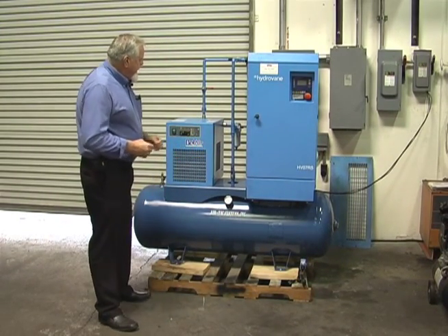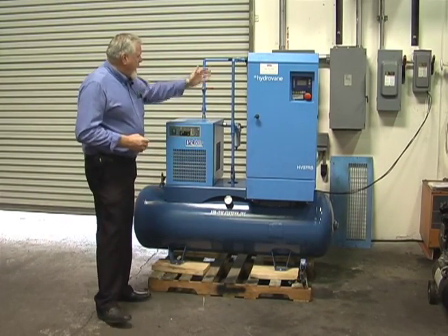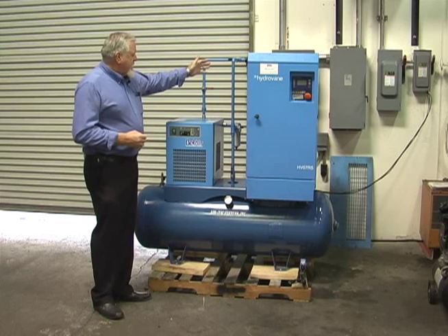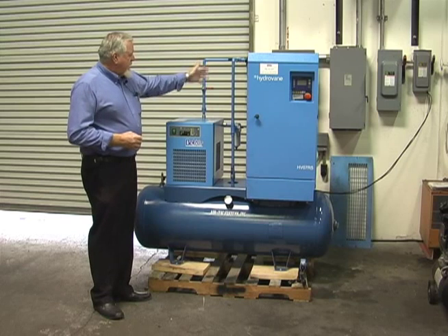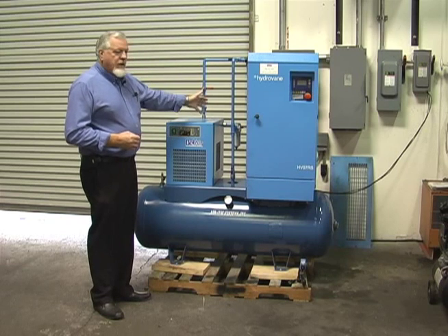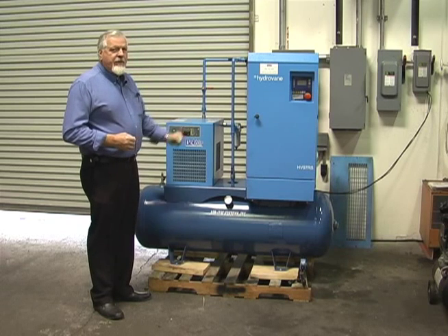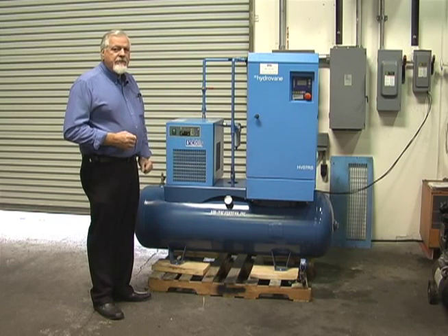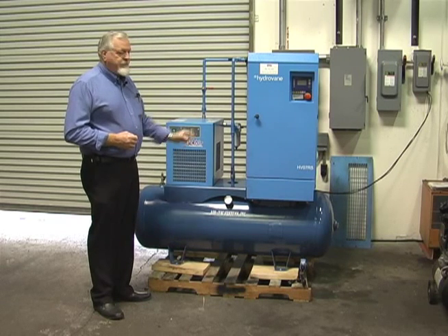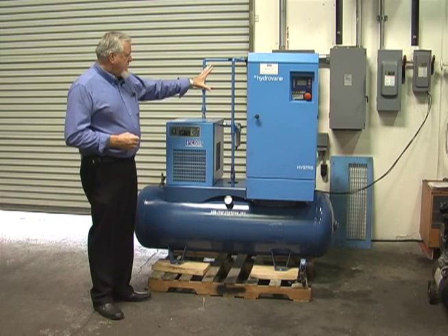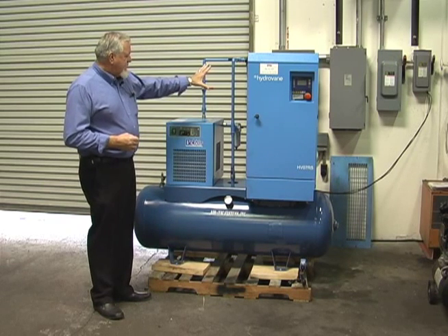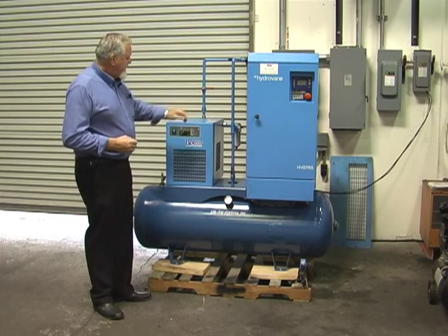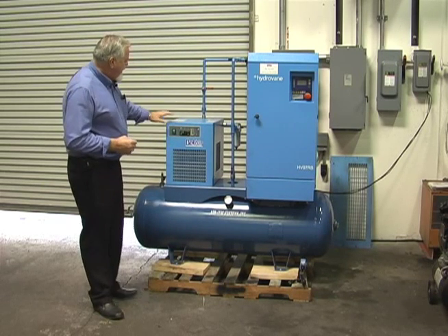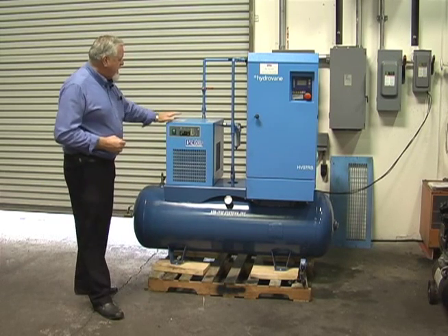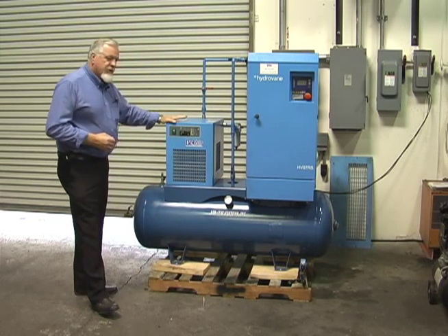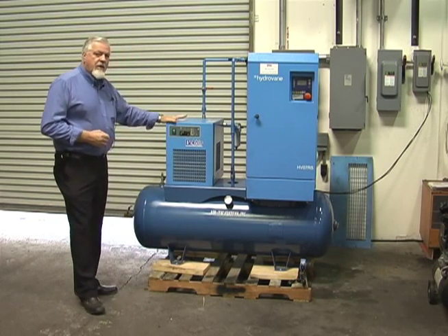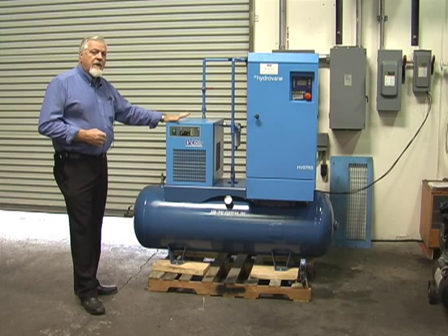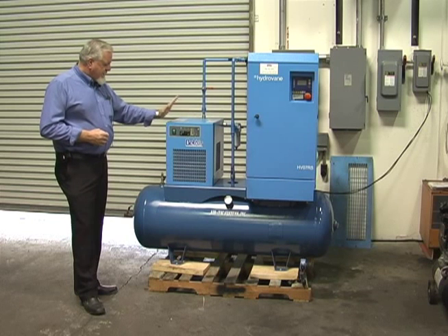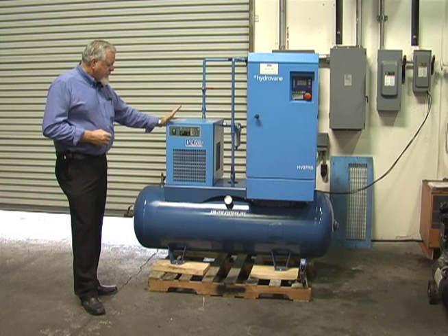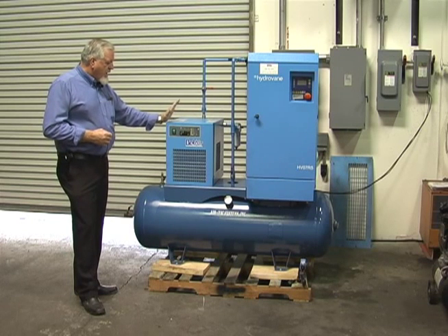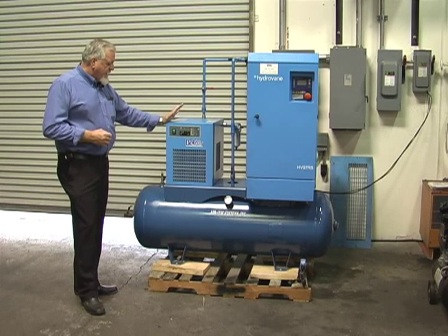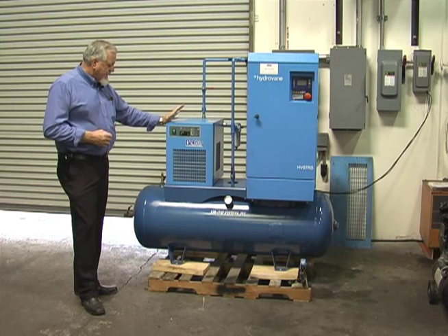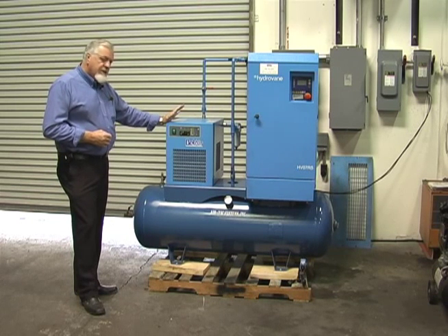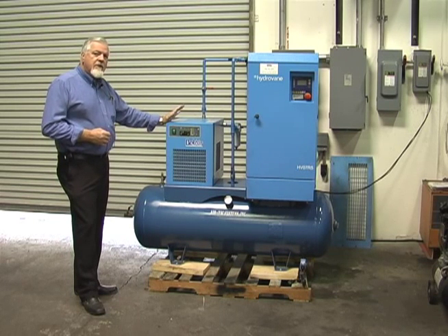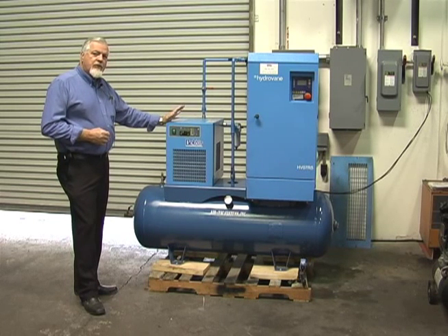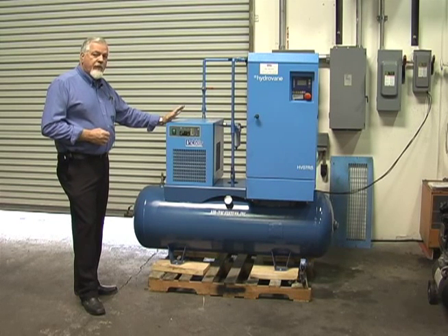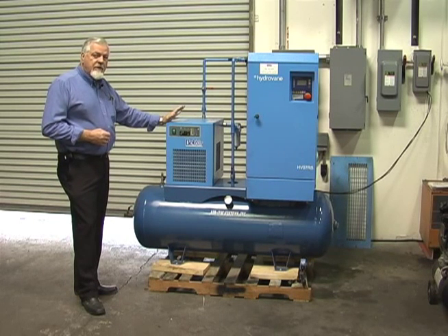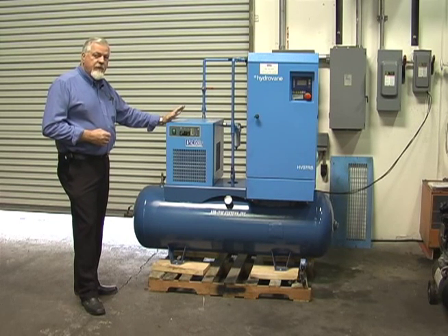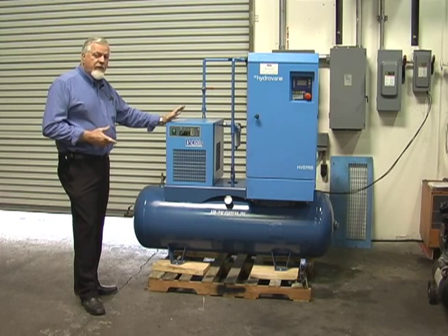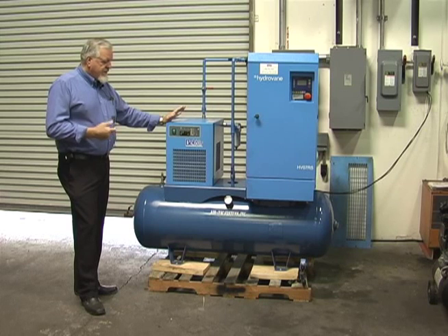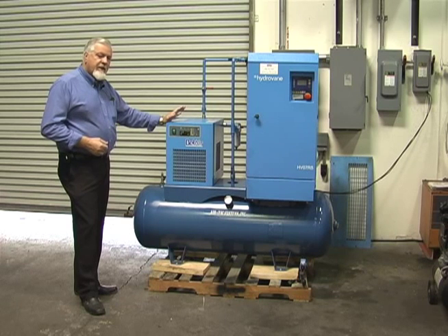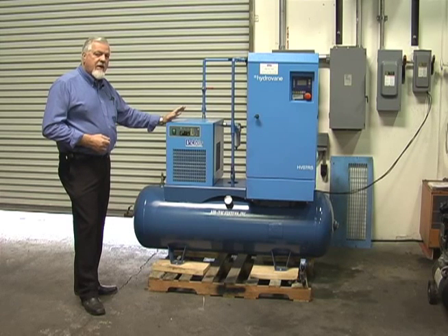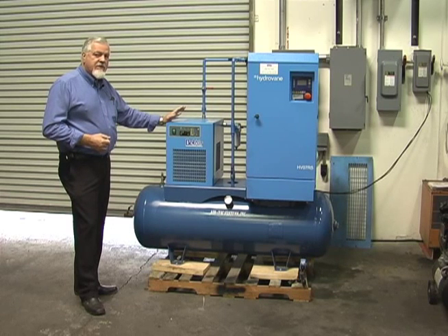We have a particulate and a coalescing filter on this system. We use the Belair dryer again because of its small compact size. They're trouble free. In 35 years, this is the best dryer I've ever sold.